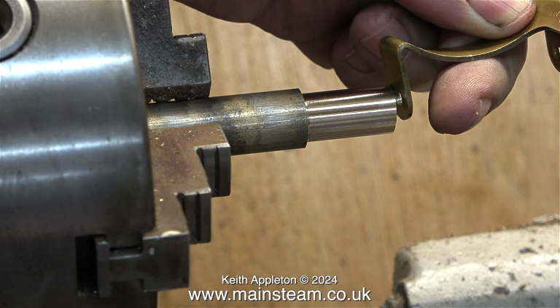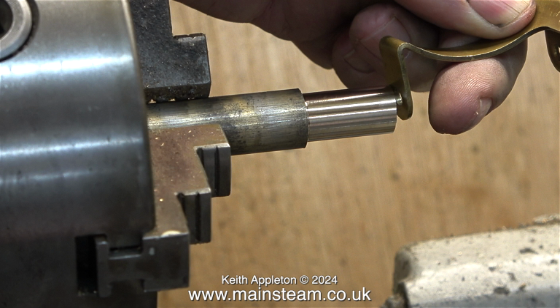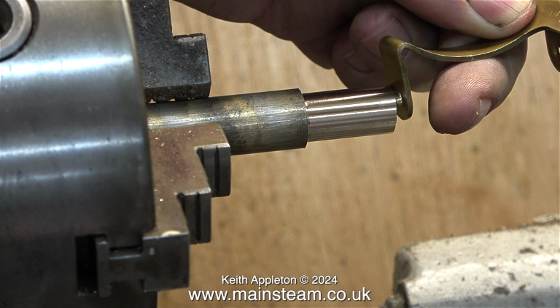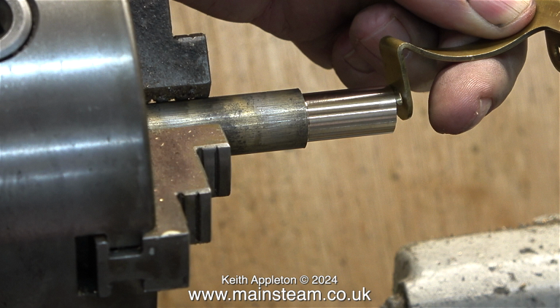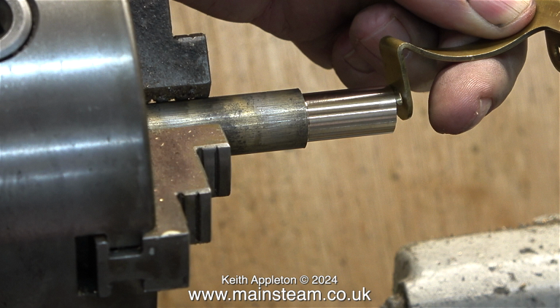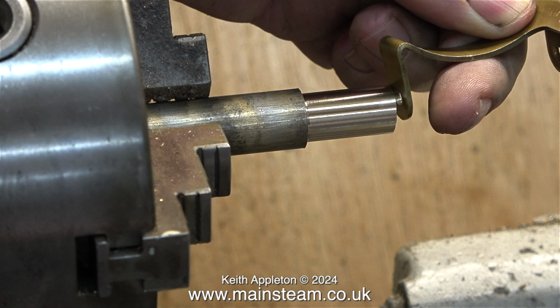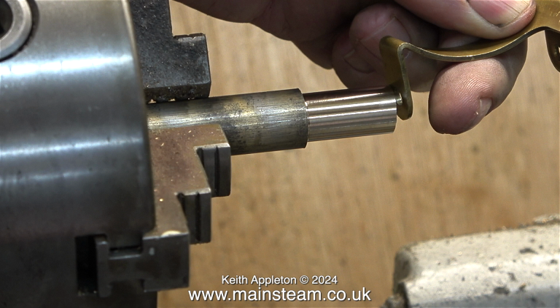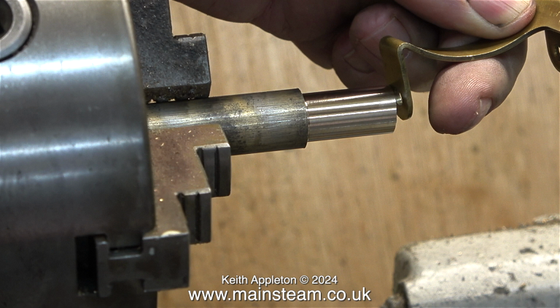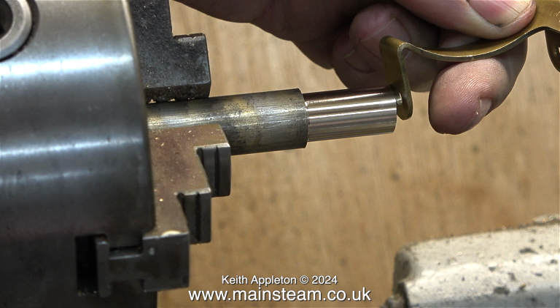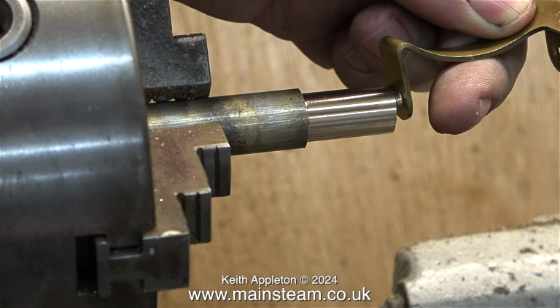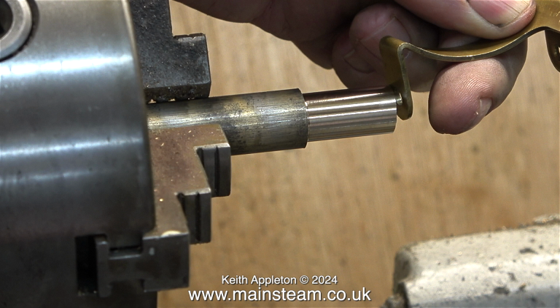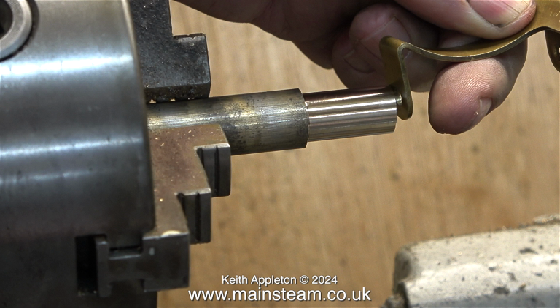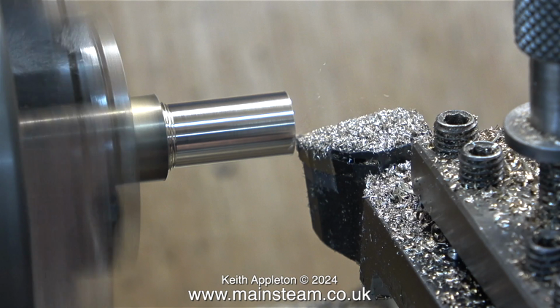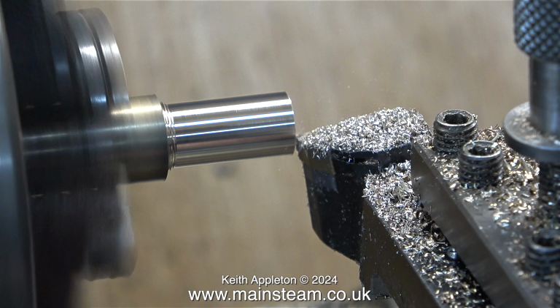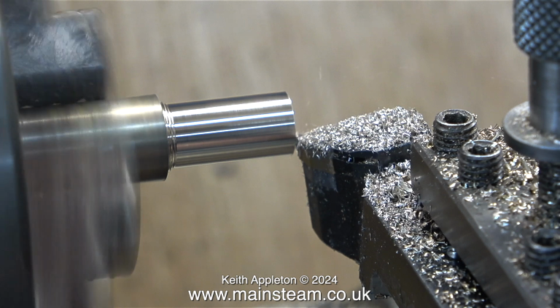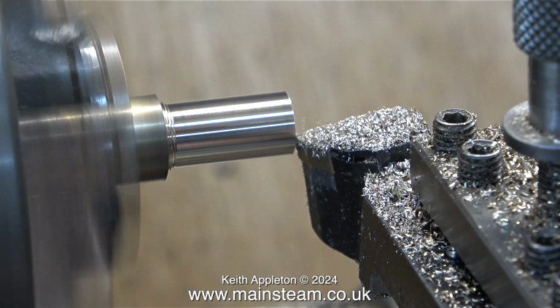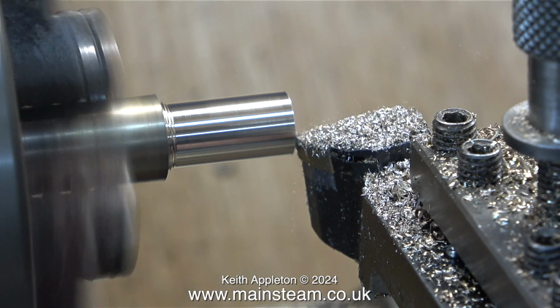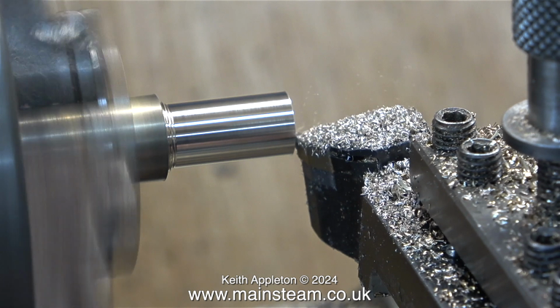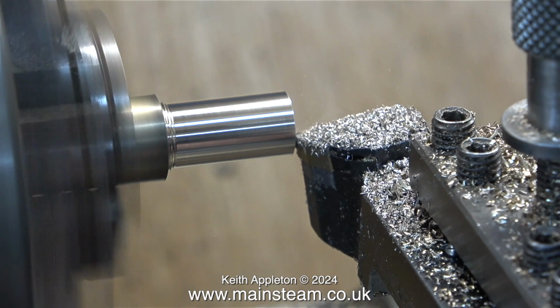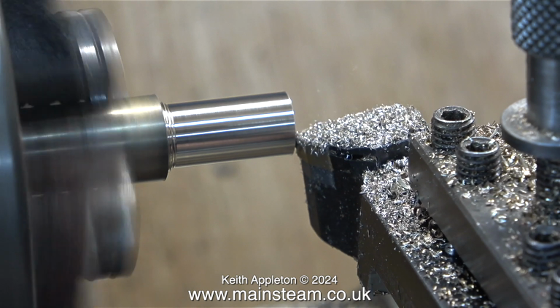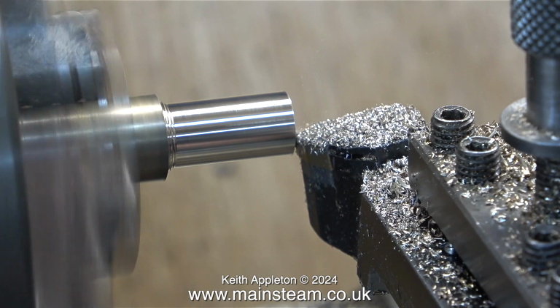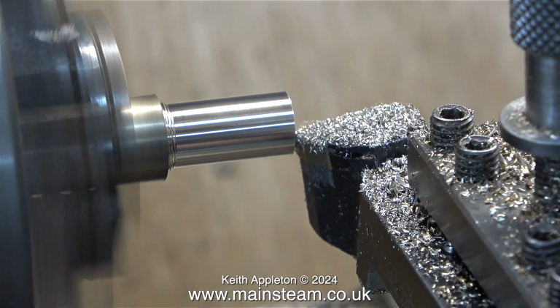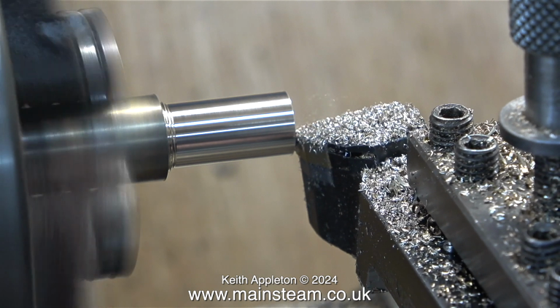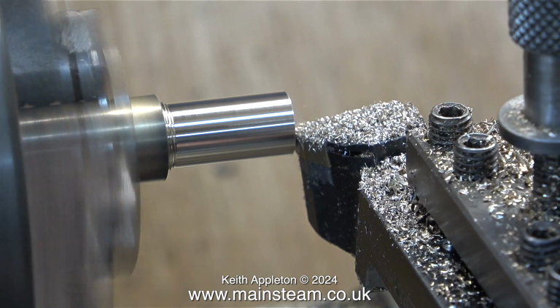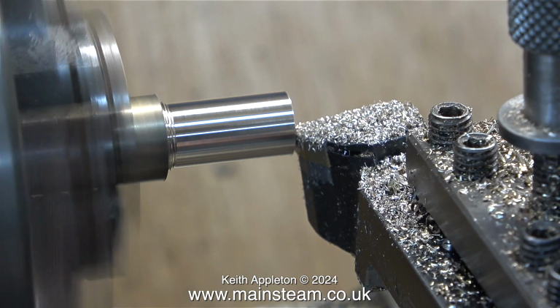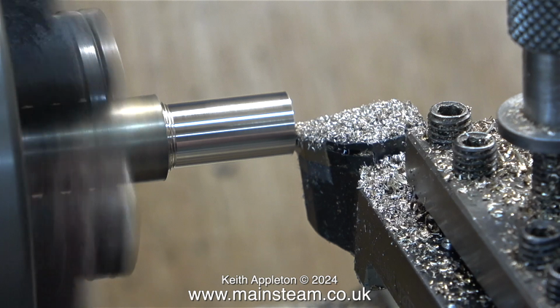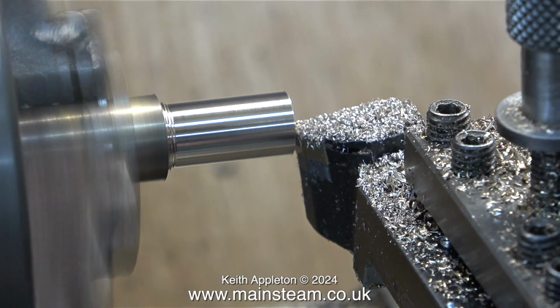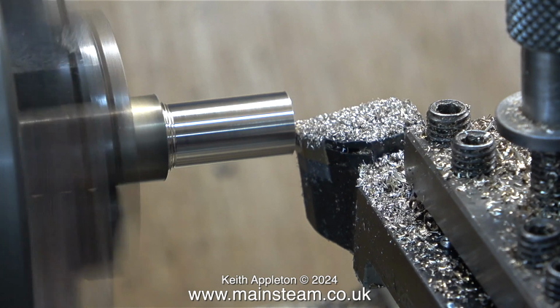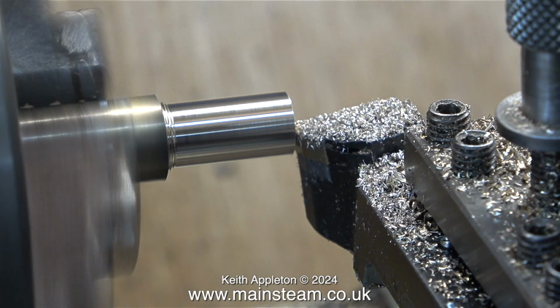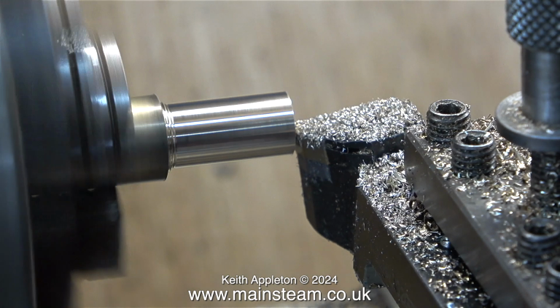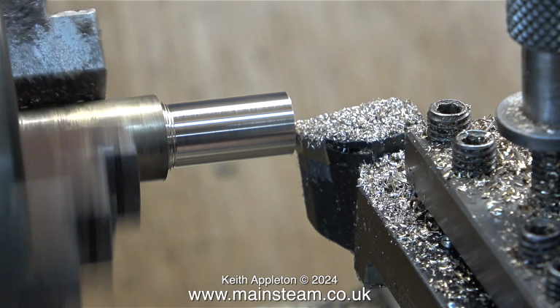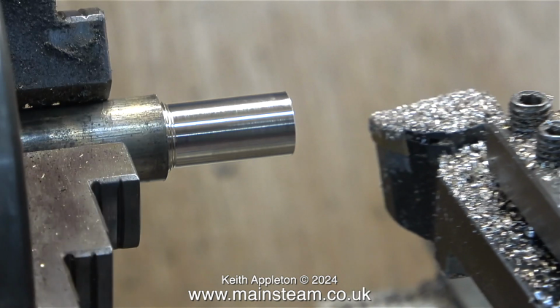I've machined a piece of leaded bronze to the same diameter as the original bearings. And here I'm facing across the front of the piece of bronze bar, because it's always good to start with a flat surface before you bring in the centre drill.